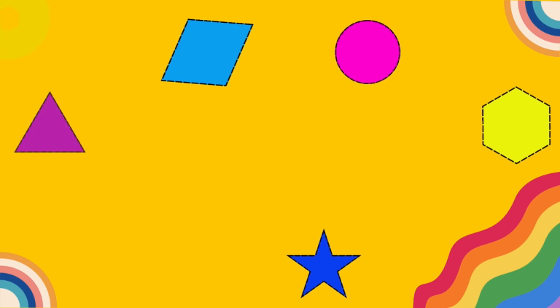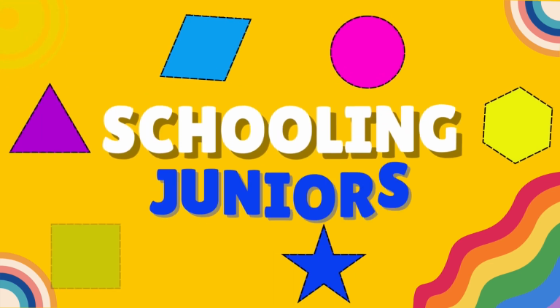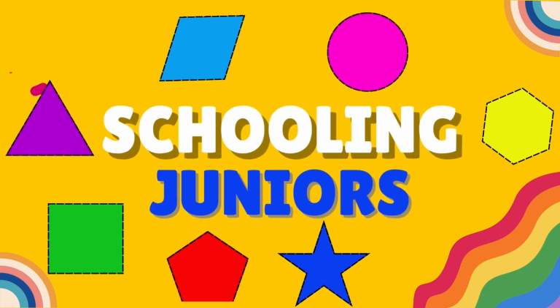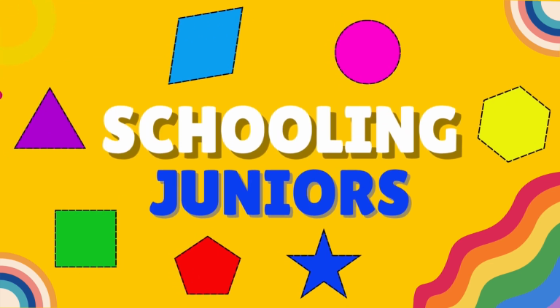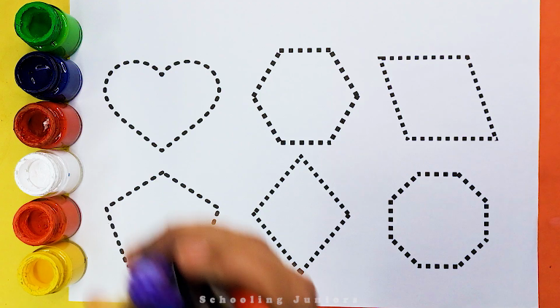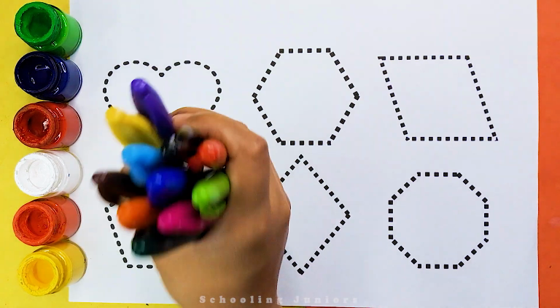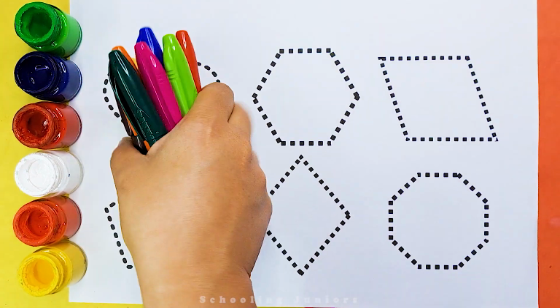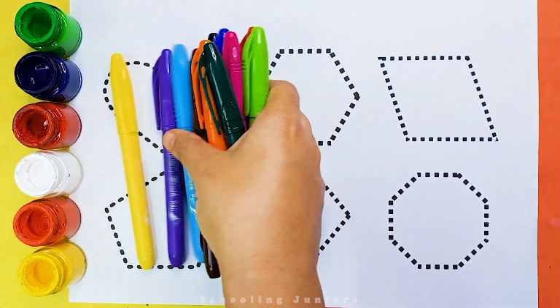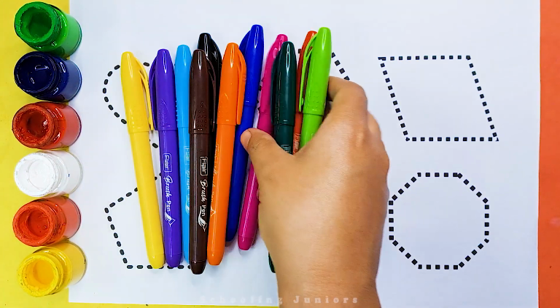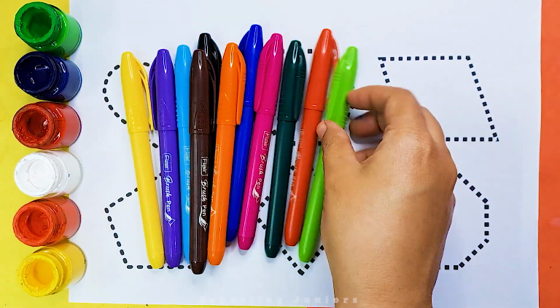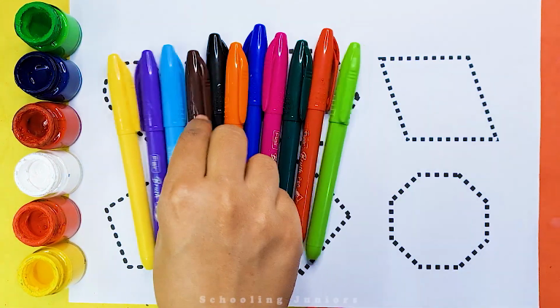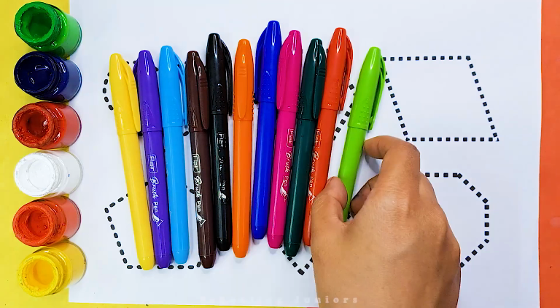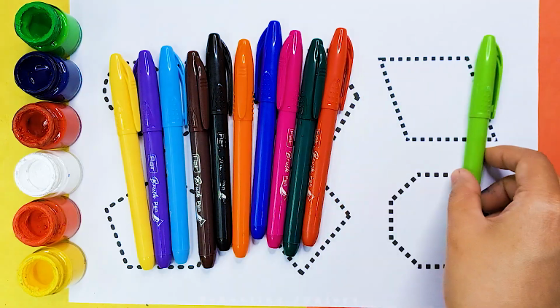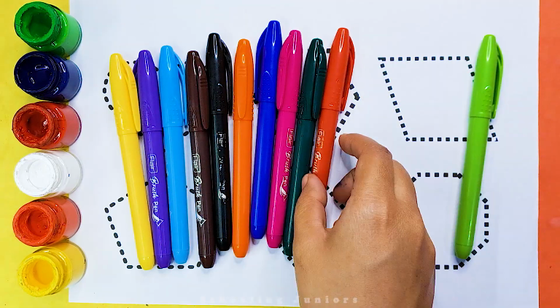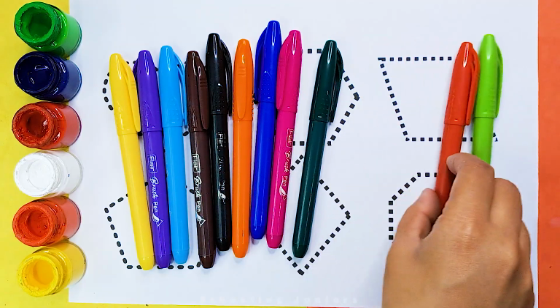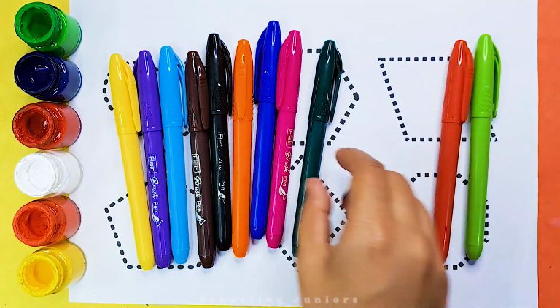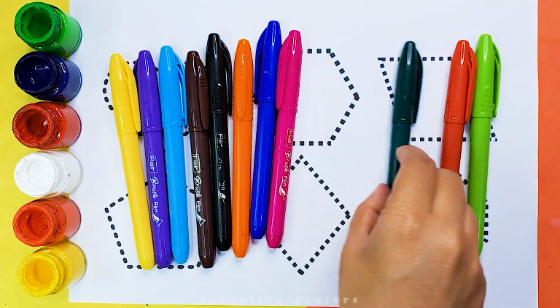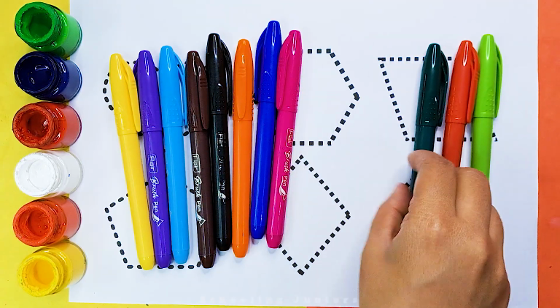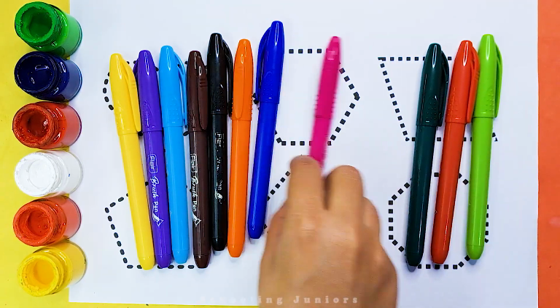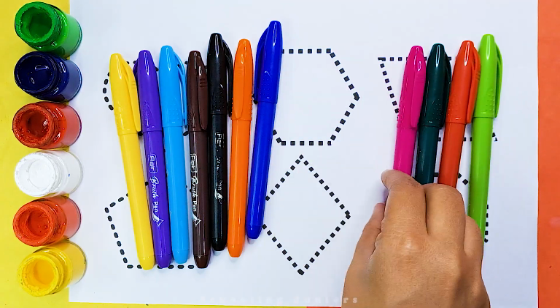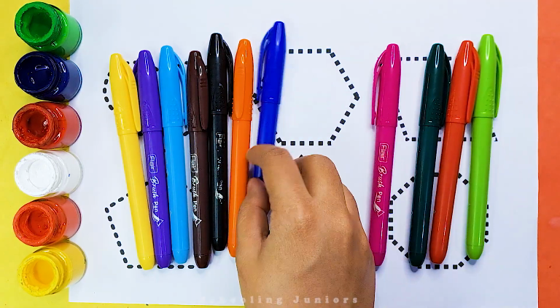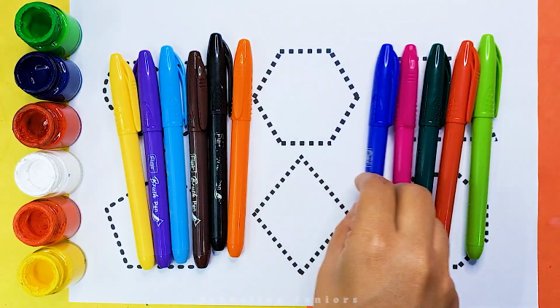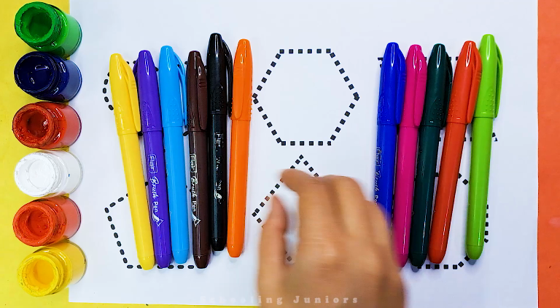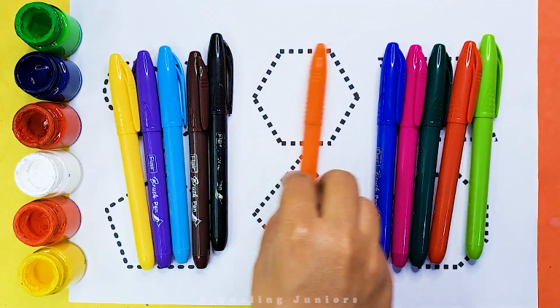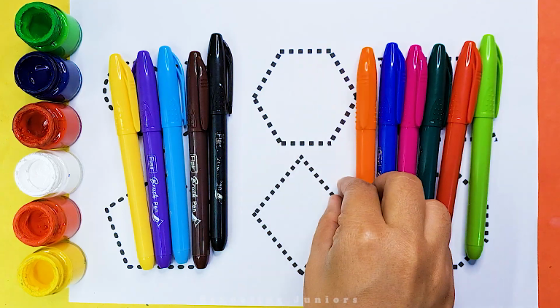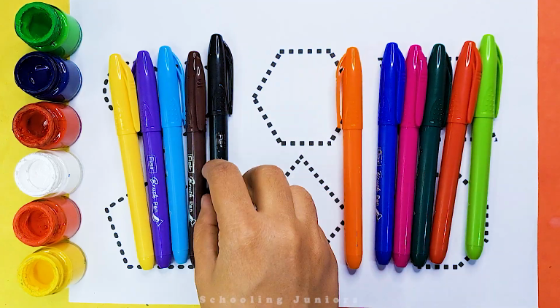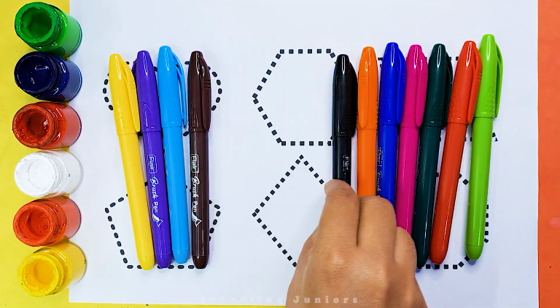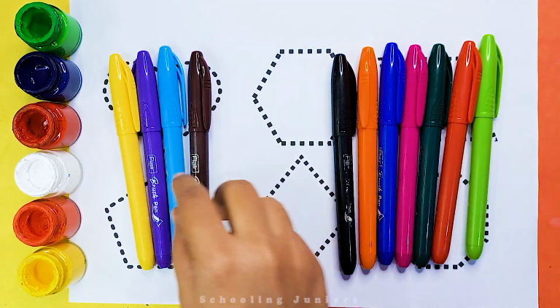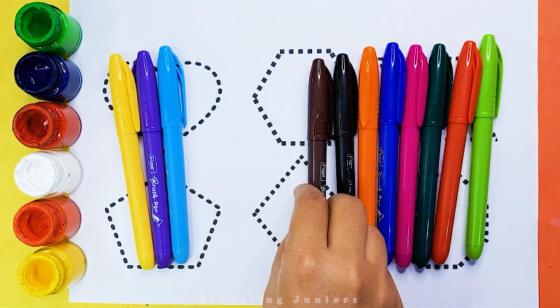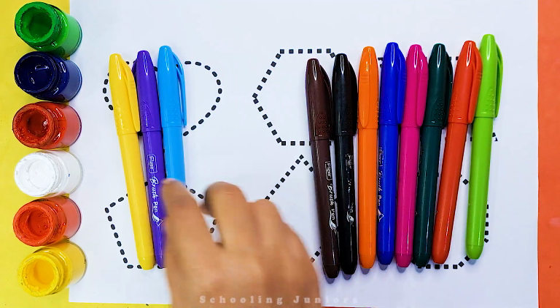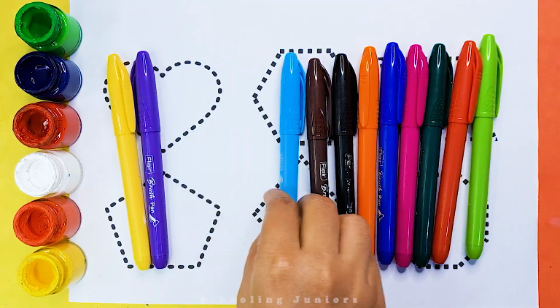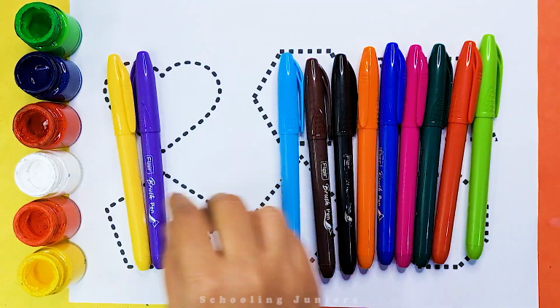Schooling Juniors. Let's learn some colors. Light green color, red color, dark green color, pink color, dark blue color, orange color, black color, brown color, sky blue color.